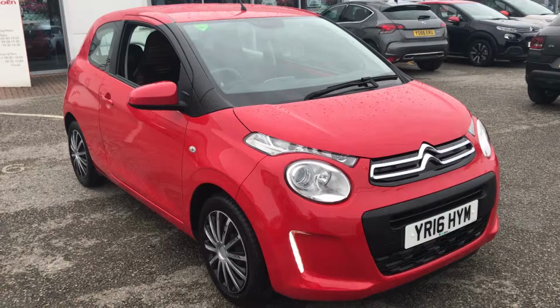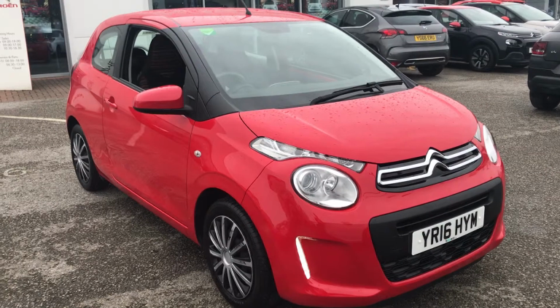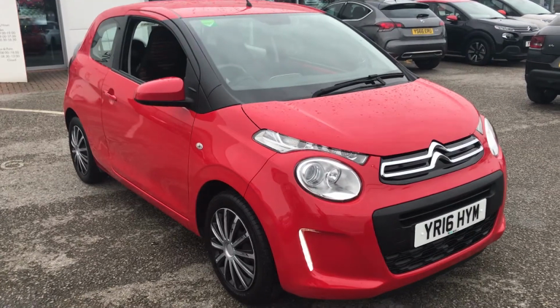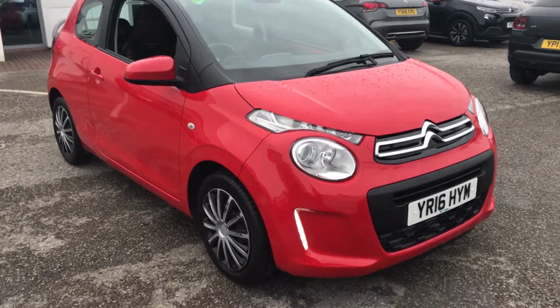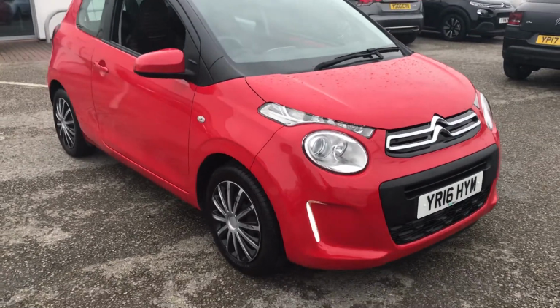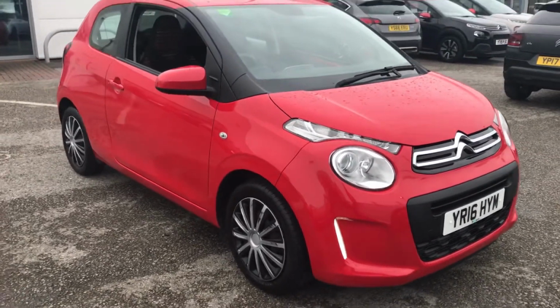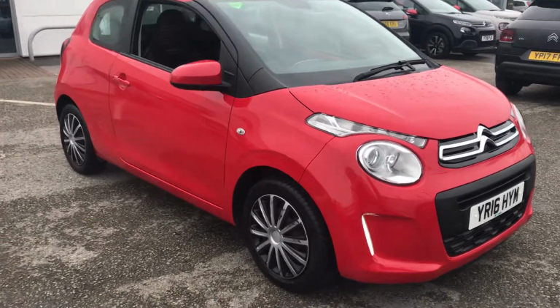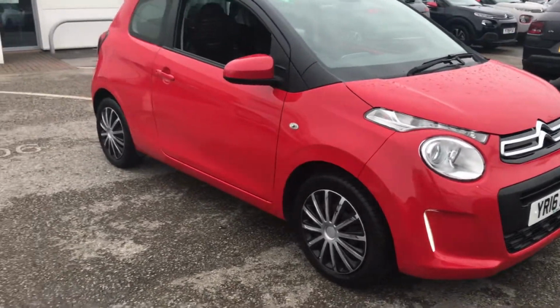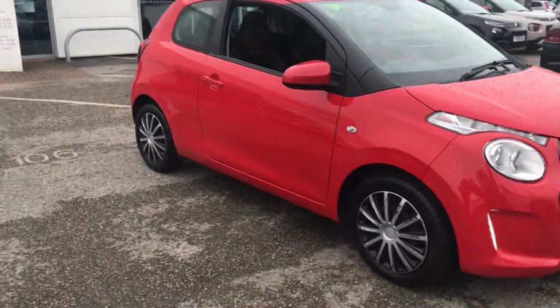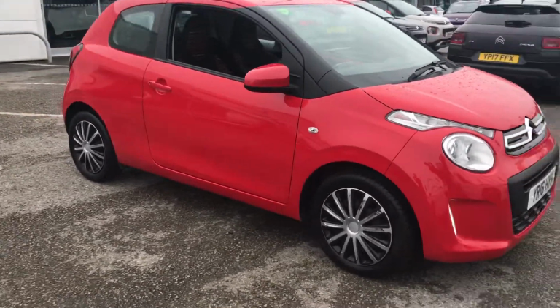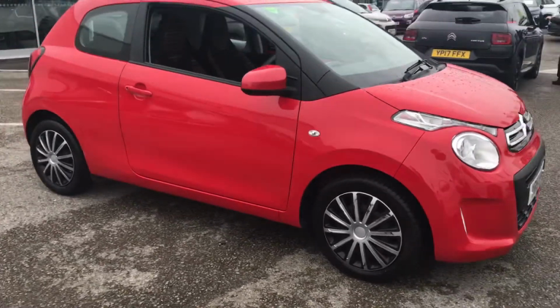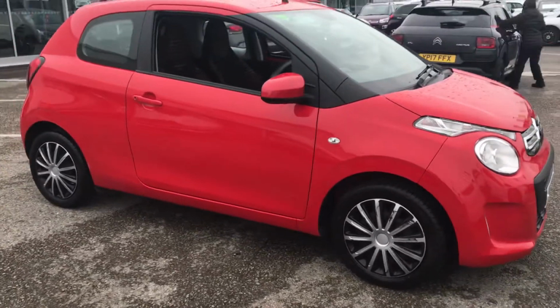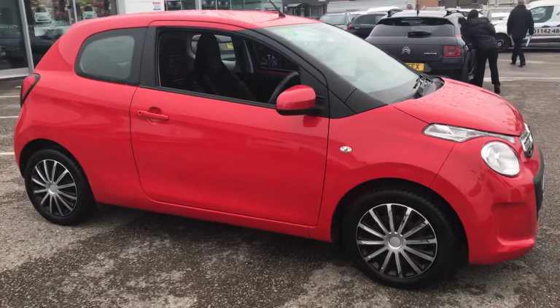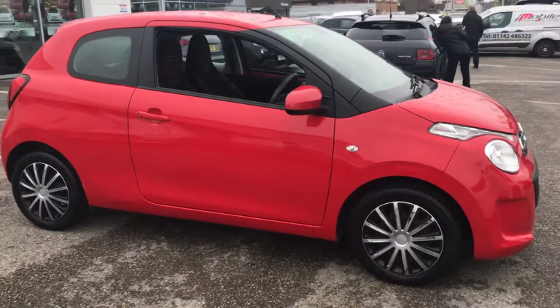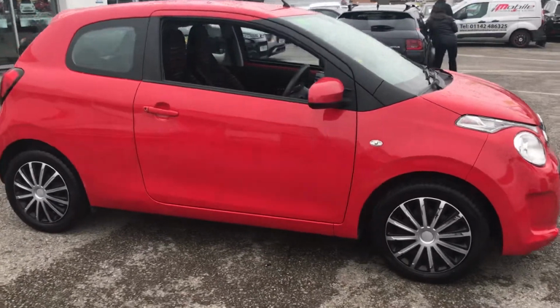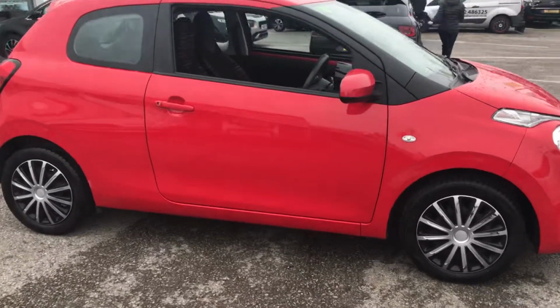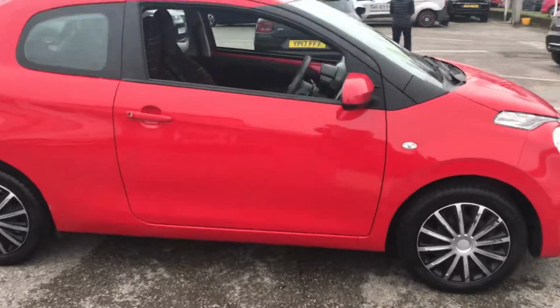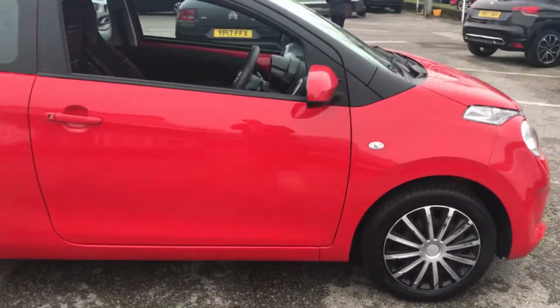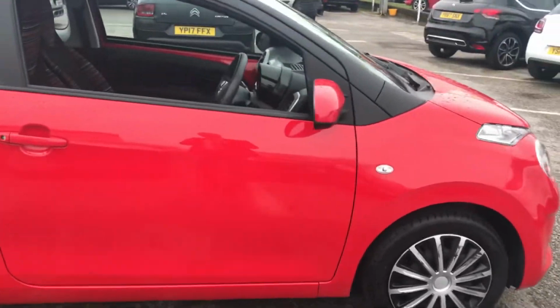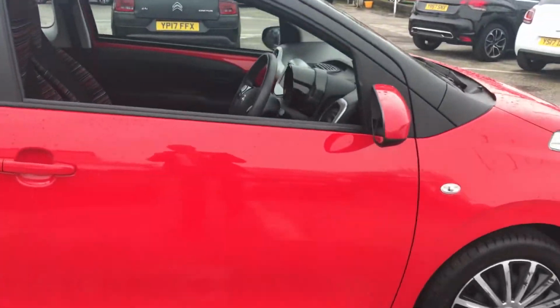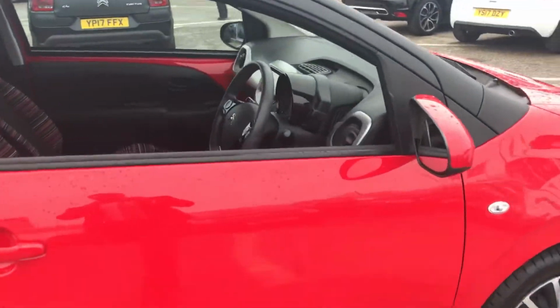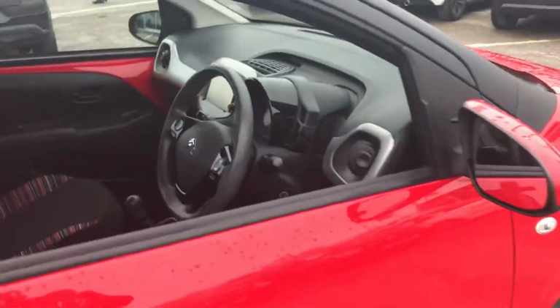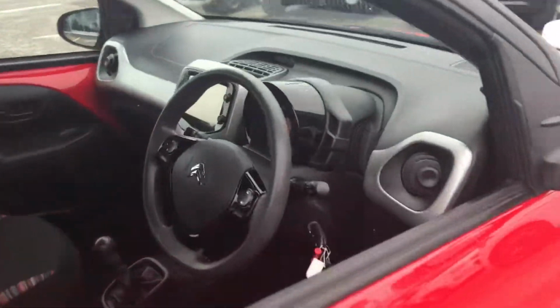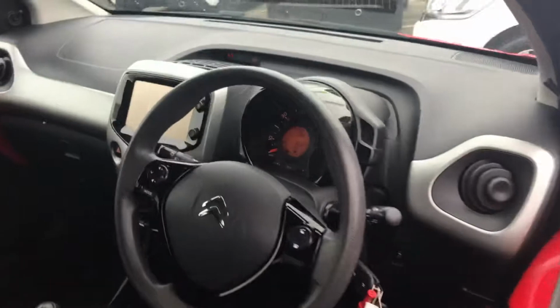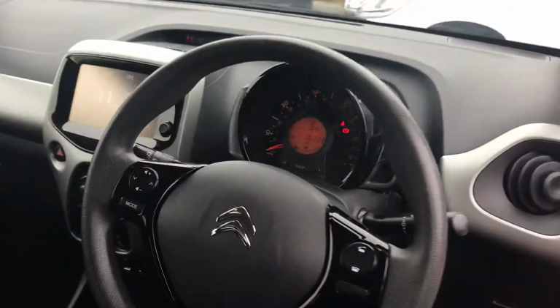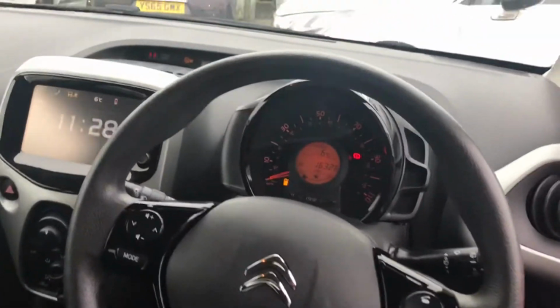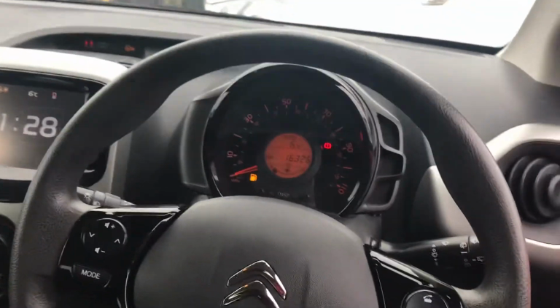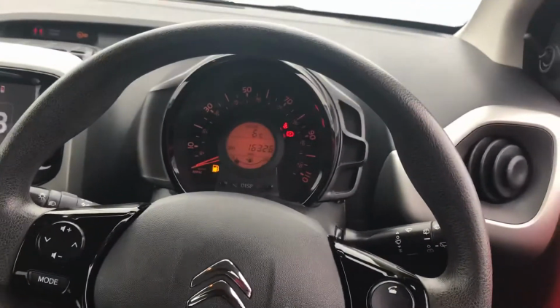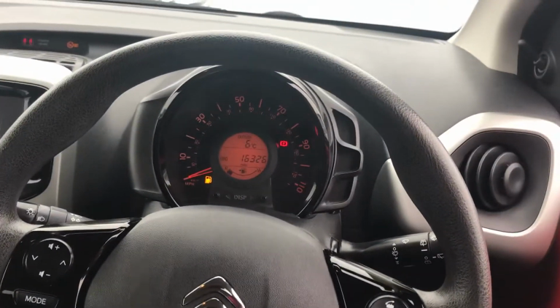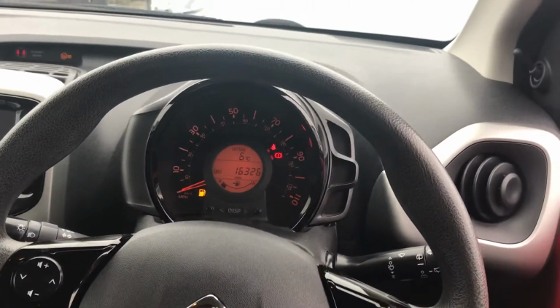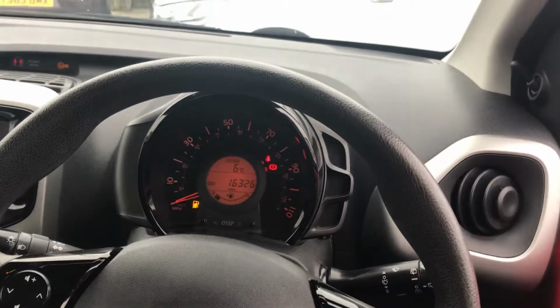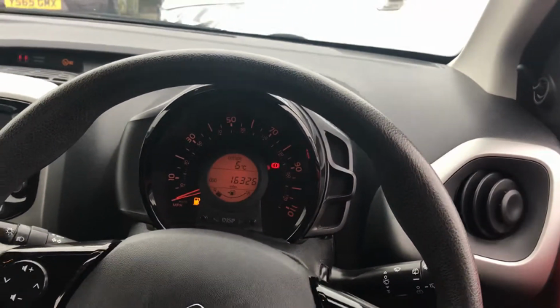Good morning, Luke here at StoneAge Citroen-Chestfield, here to take you around this lovely Citroen C1 Feel, finished in red. It's a manual petrol vehicle and it's done 16,326 miles.